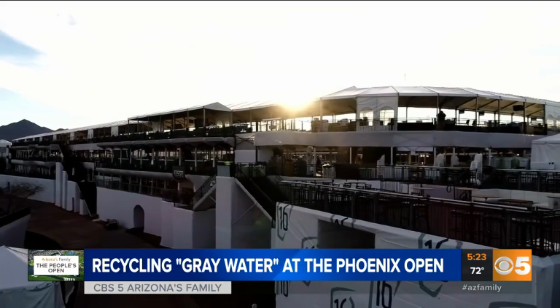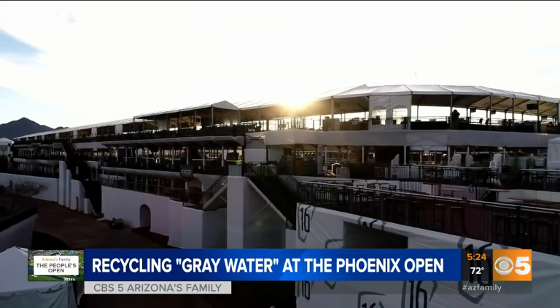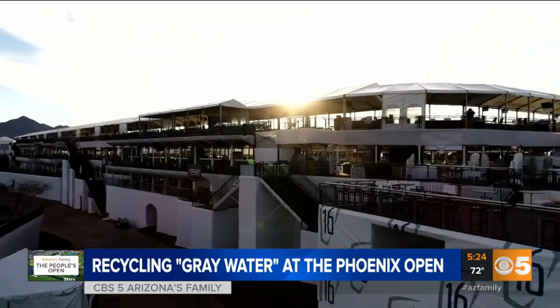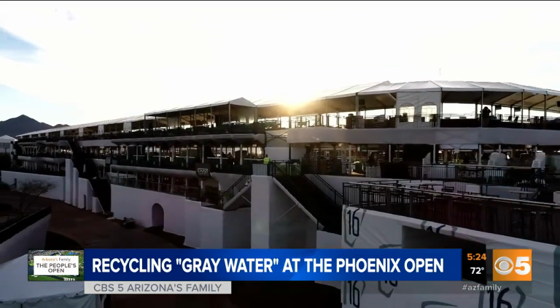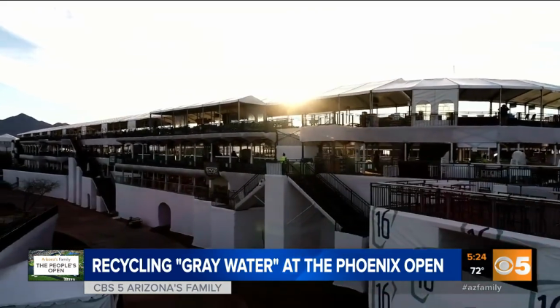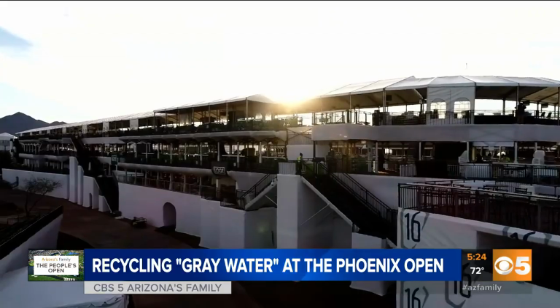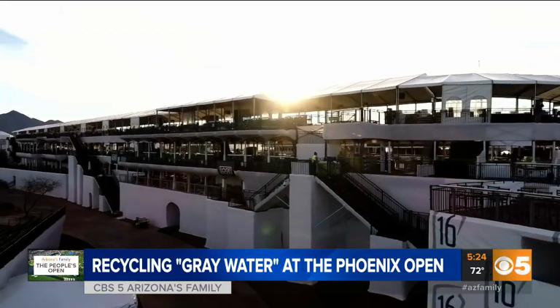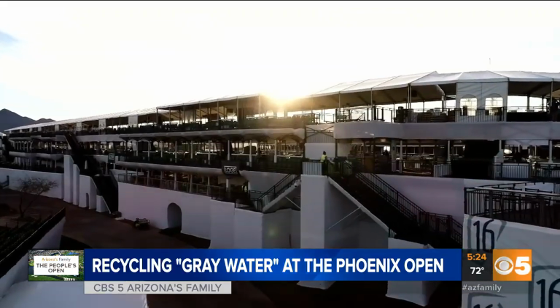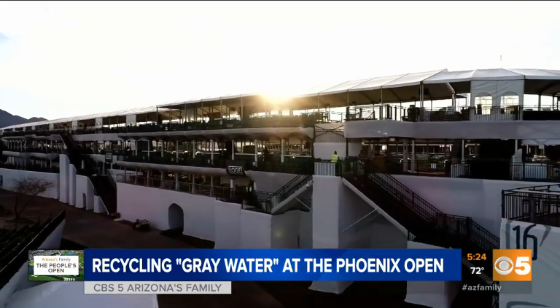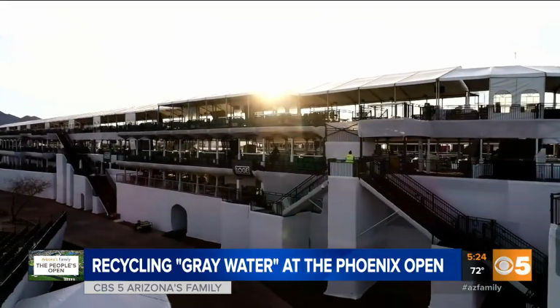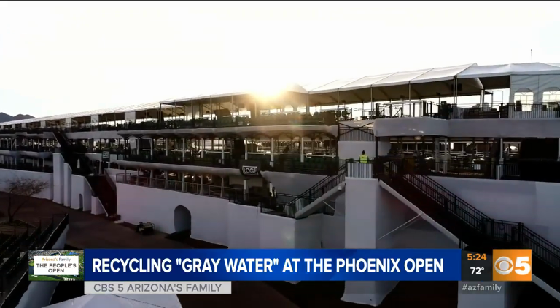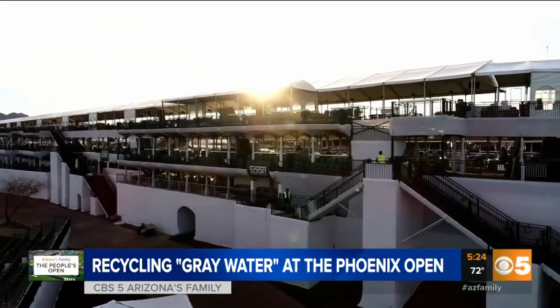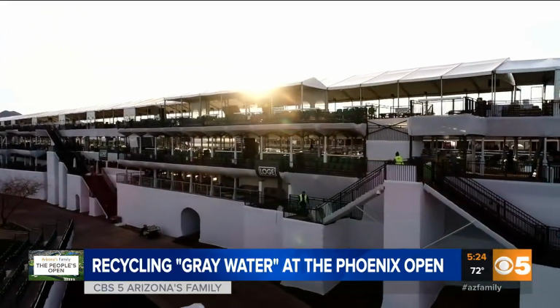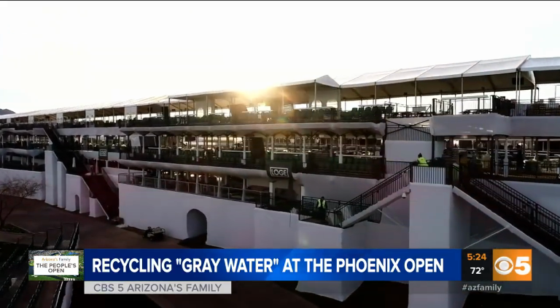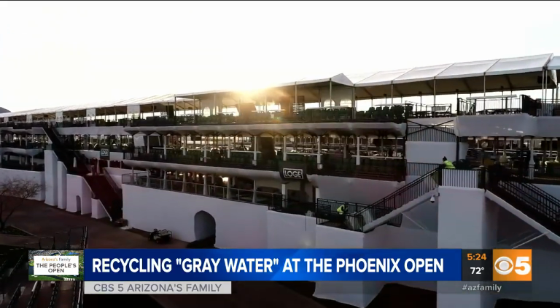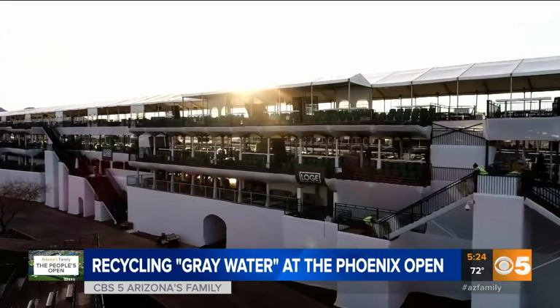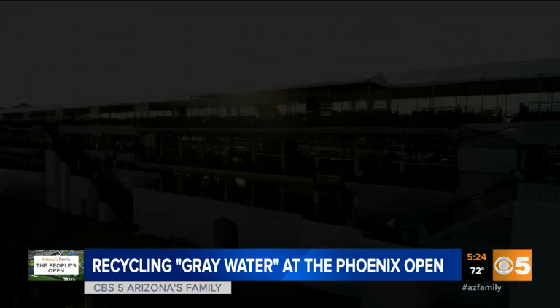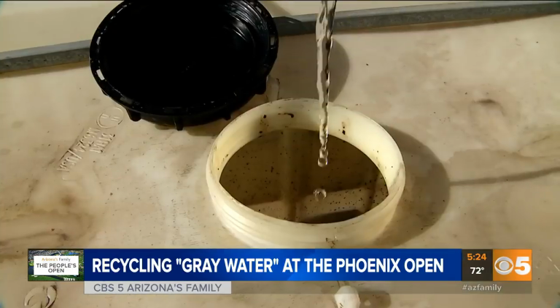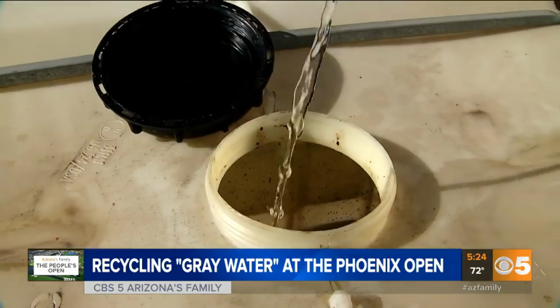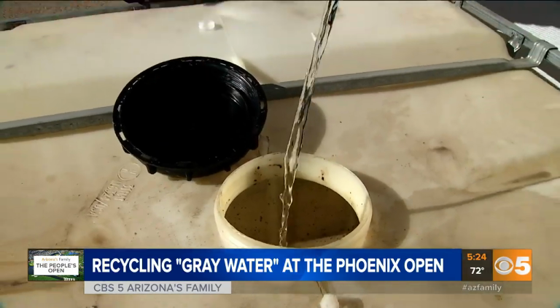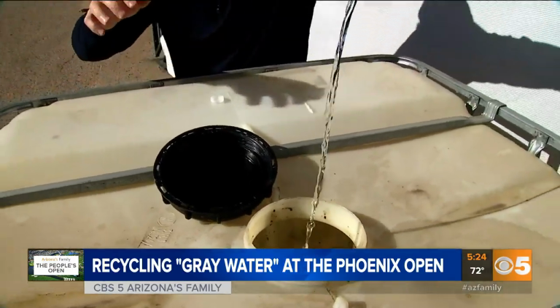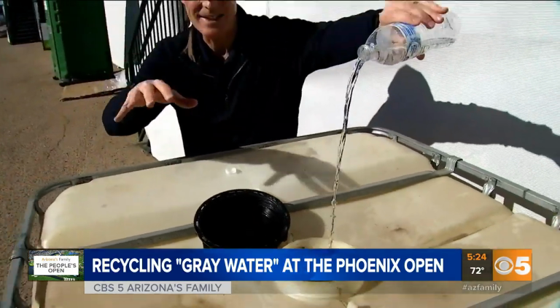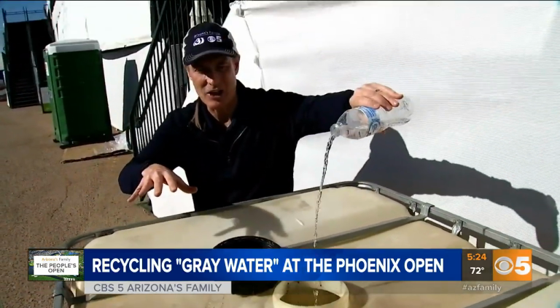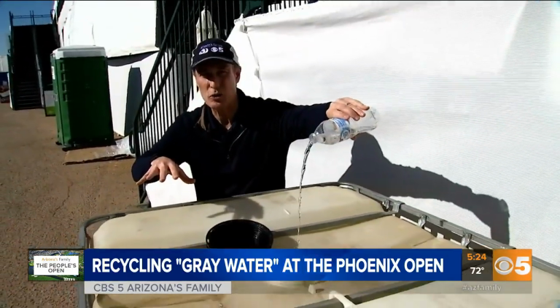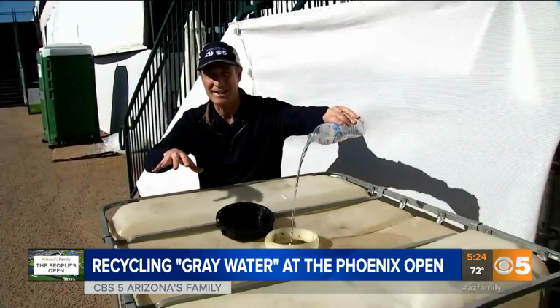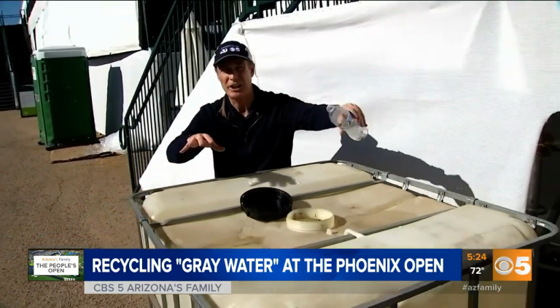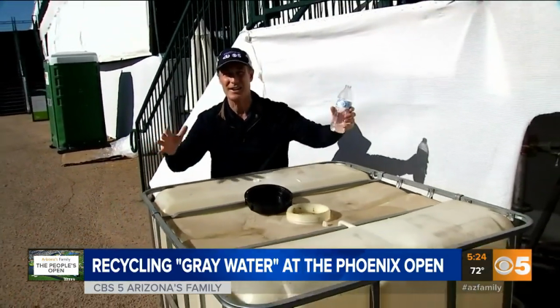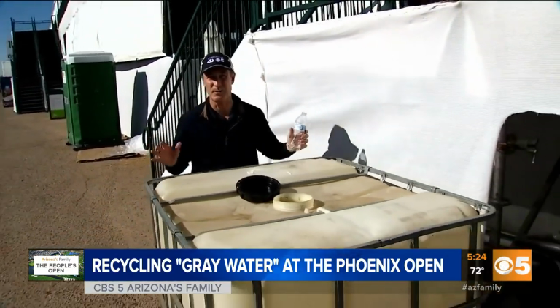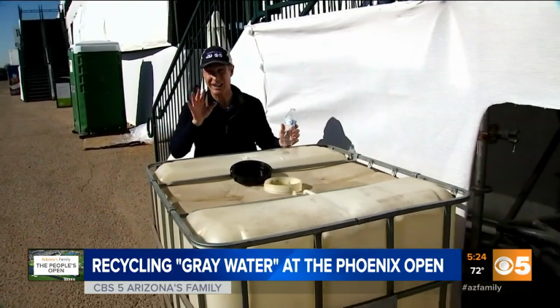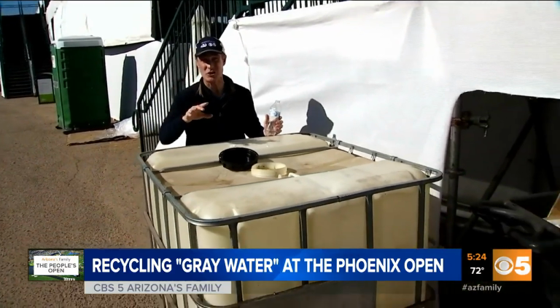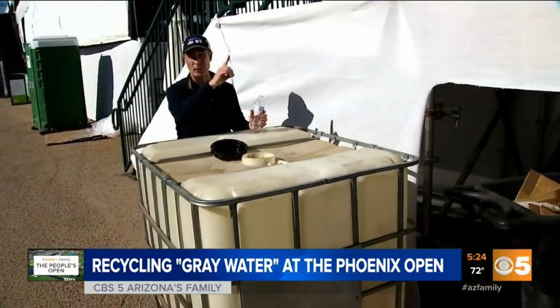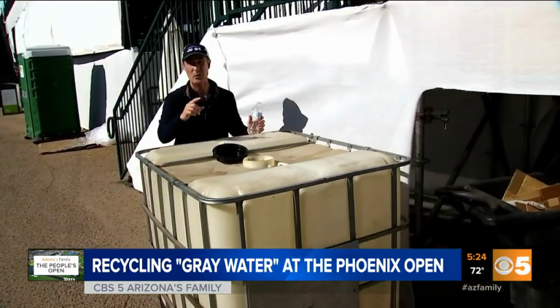These sink drain lines snake all through the scaffolding on the four-story structure, using gravity as its only delivery system. And that water ends up inside these huge tanks, not only here at 16, but in kitchens all around the course.